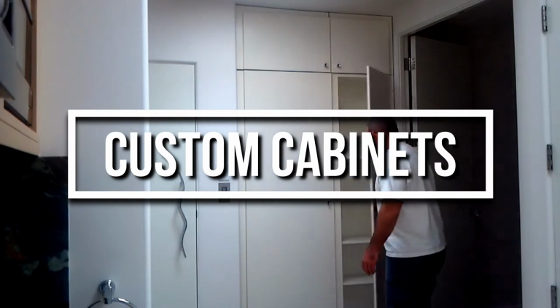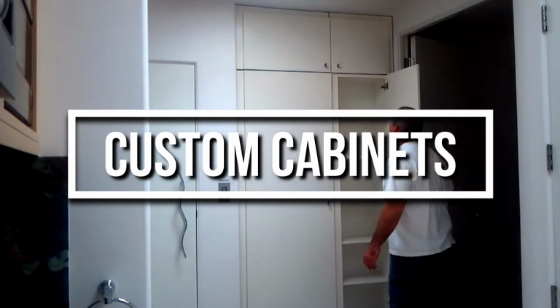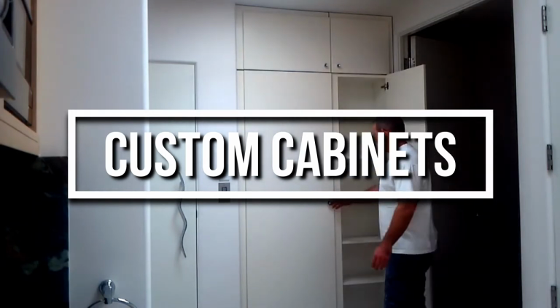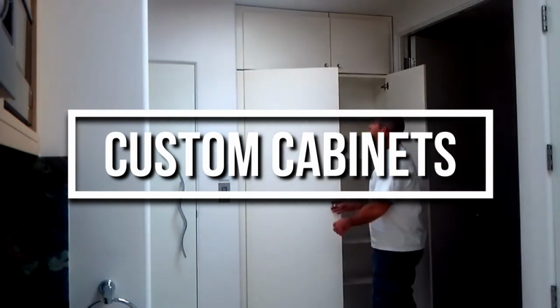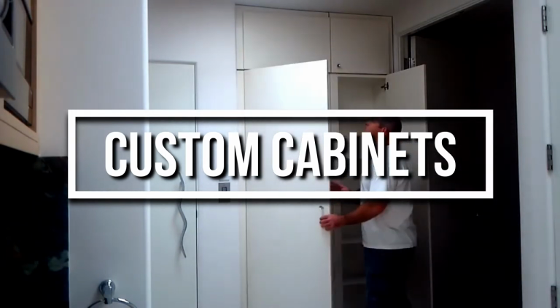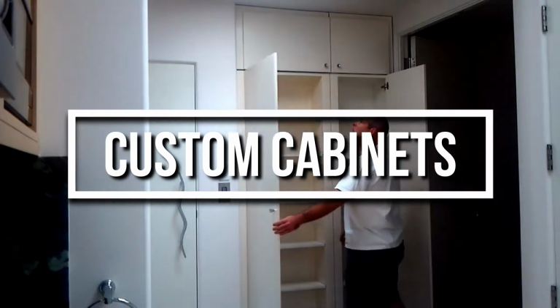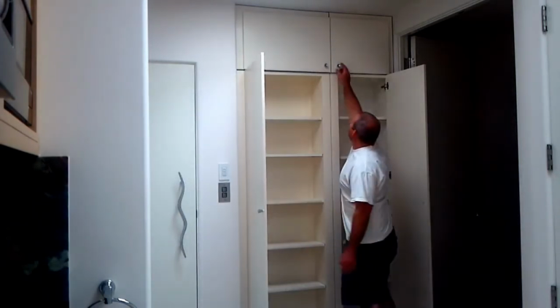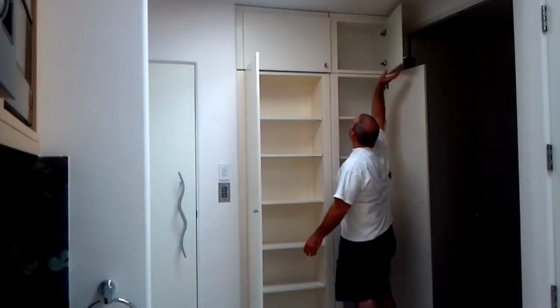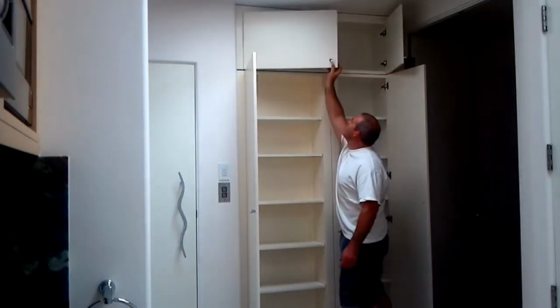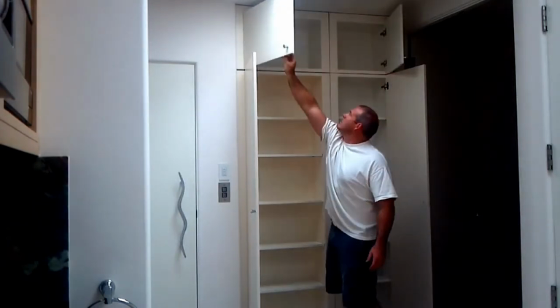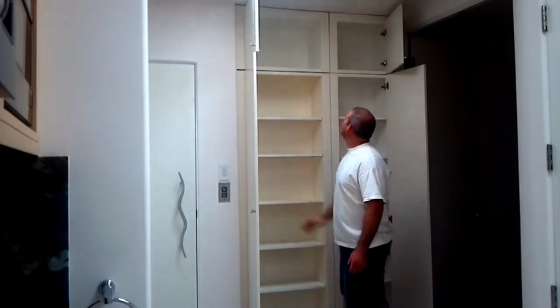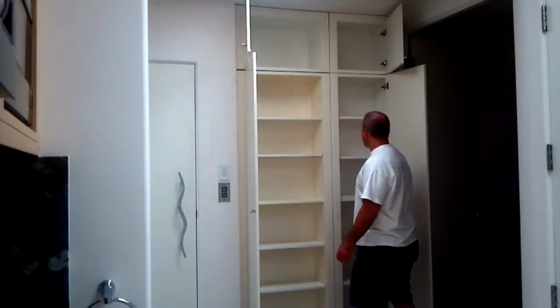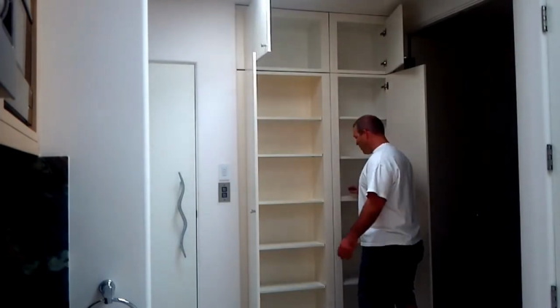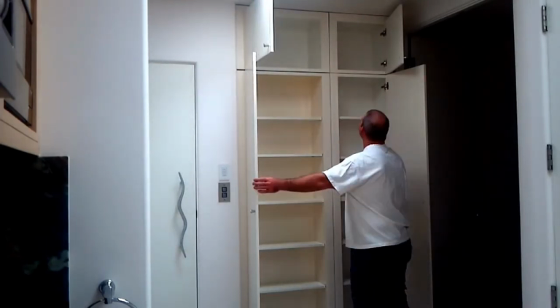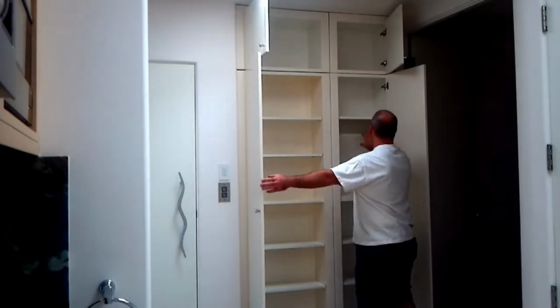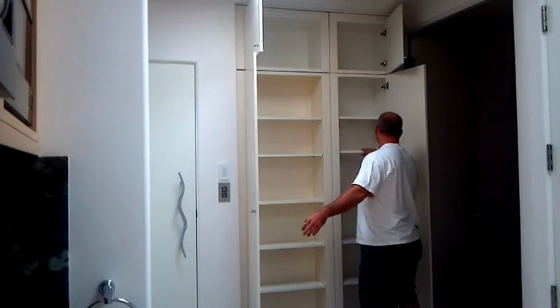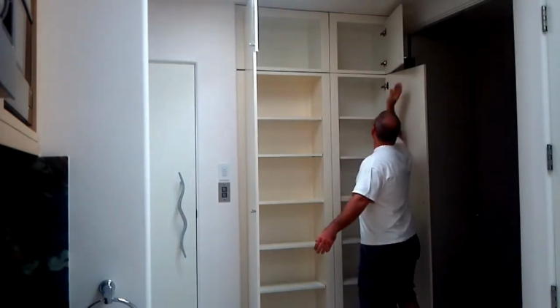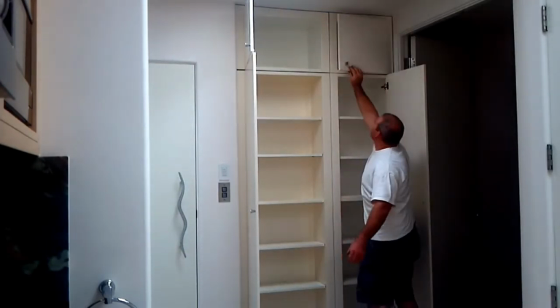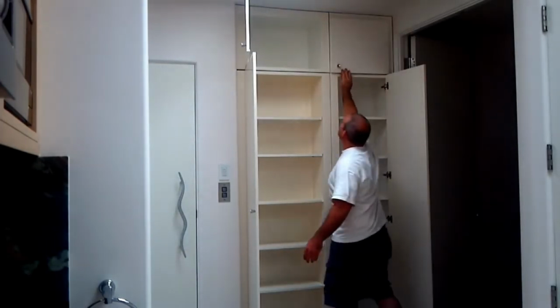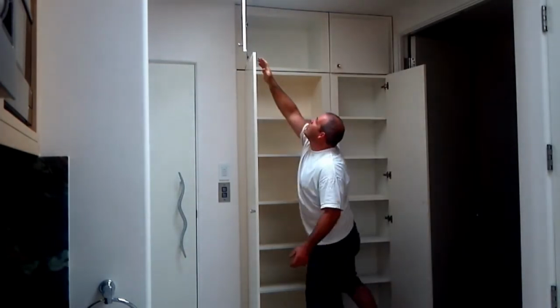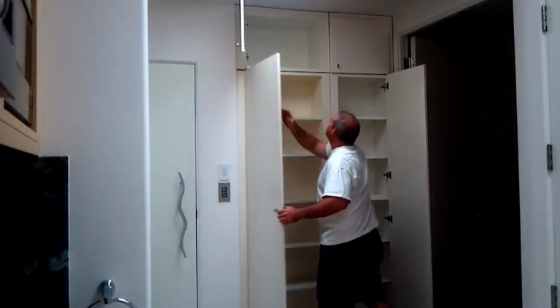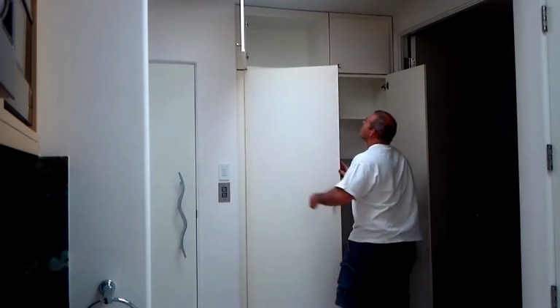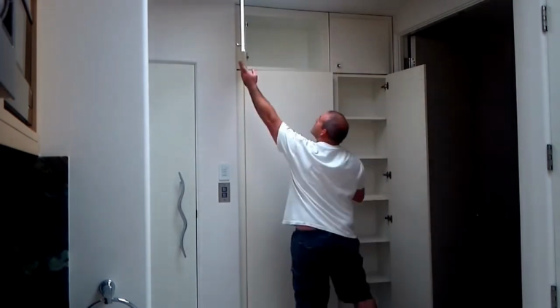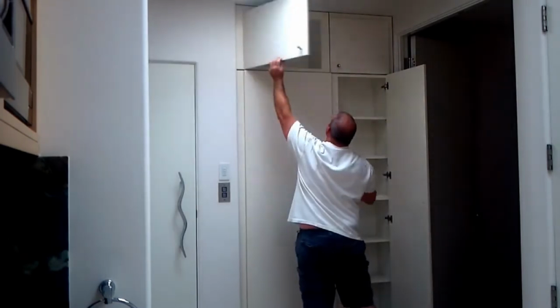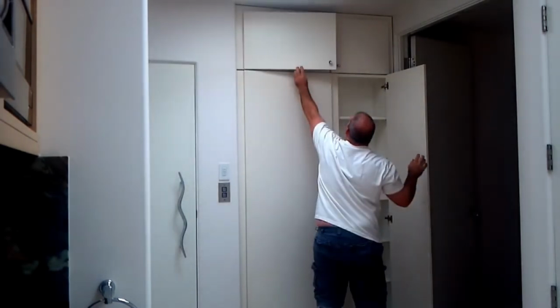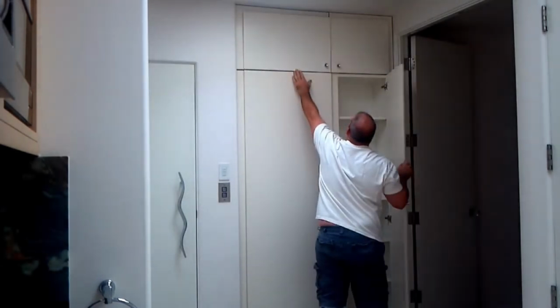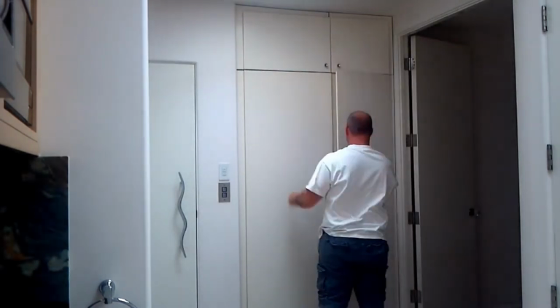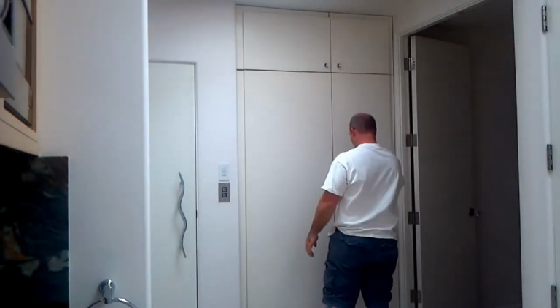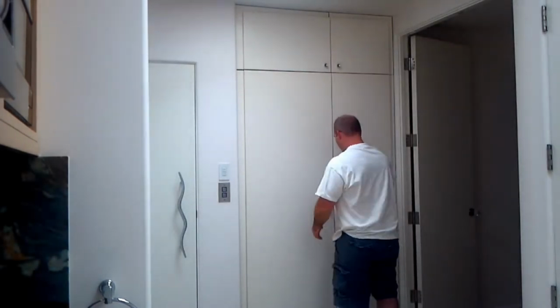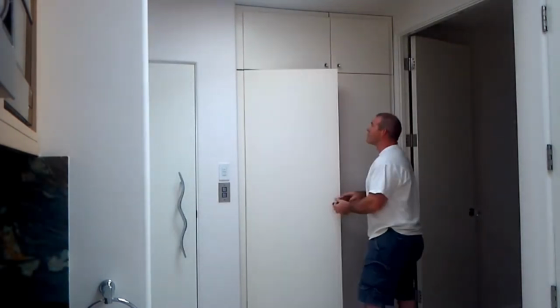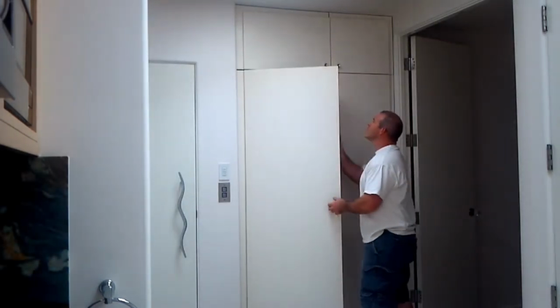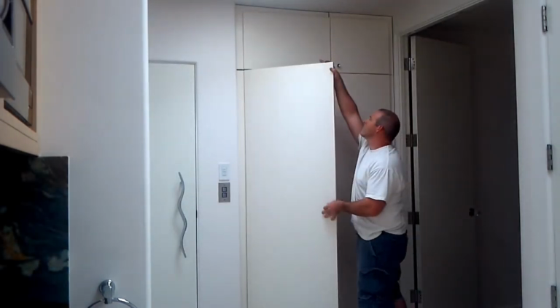Here is another secret safe room designed by Custom Cabinets. At first glance, it appears to be a regular linen closet with adjustable shelves and other functions. However, on closer look, it opens up to reveal a secret hiding spot.